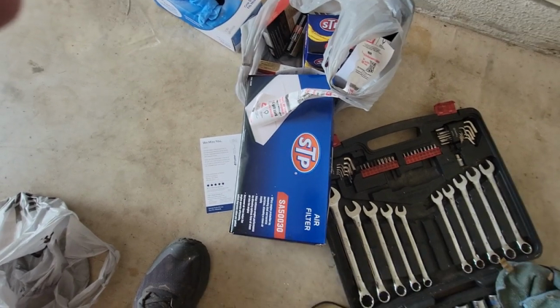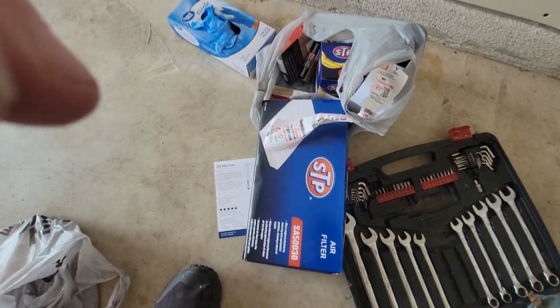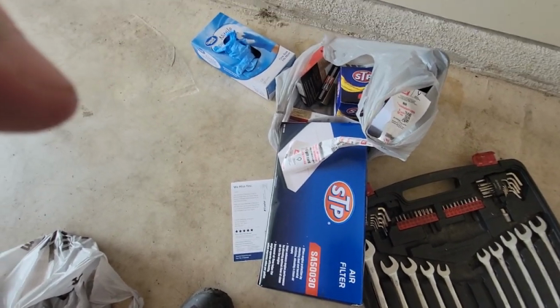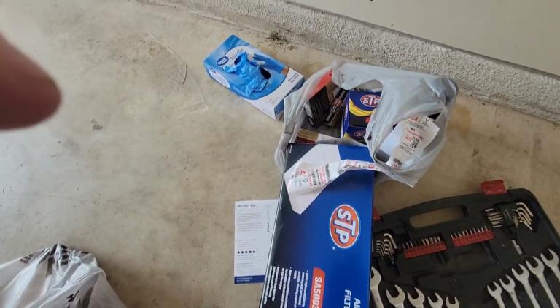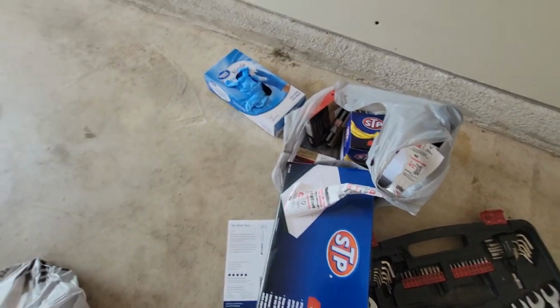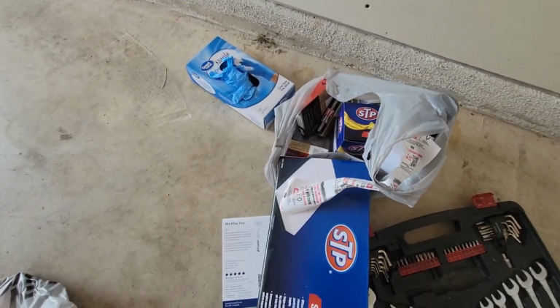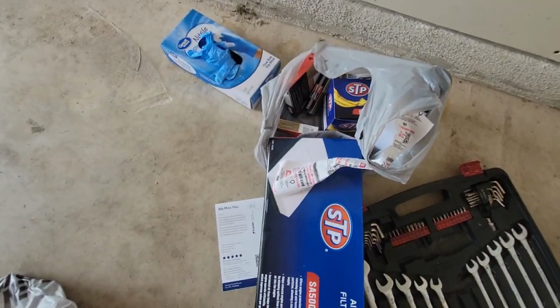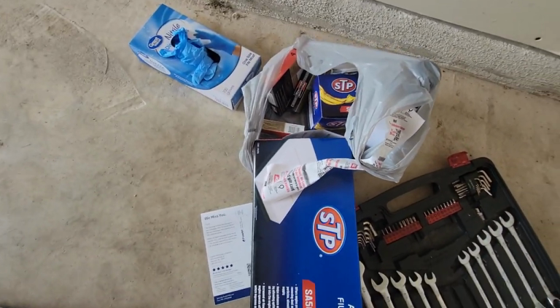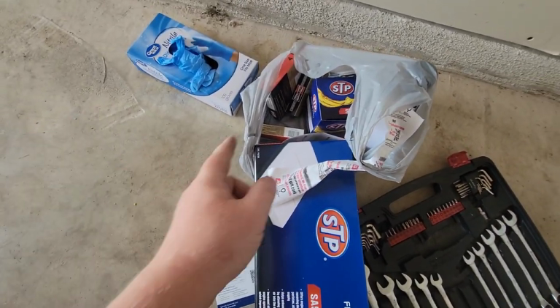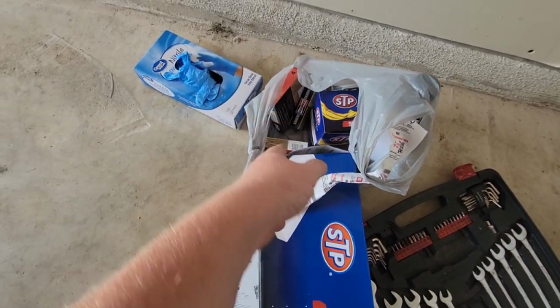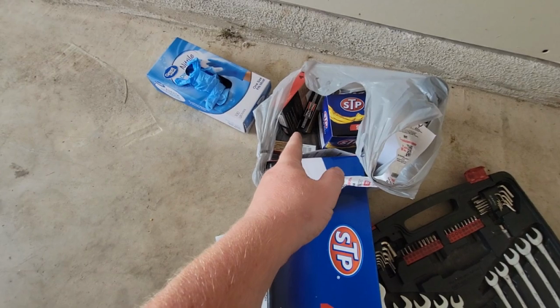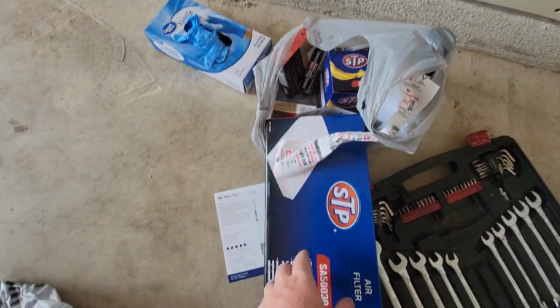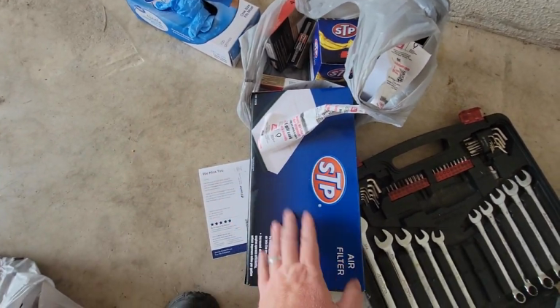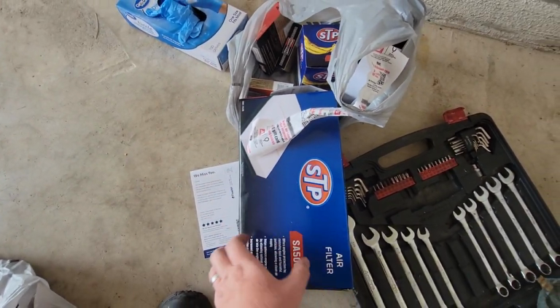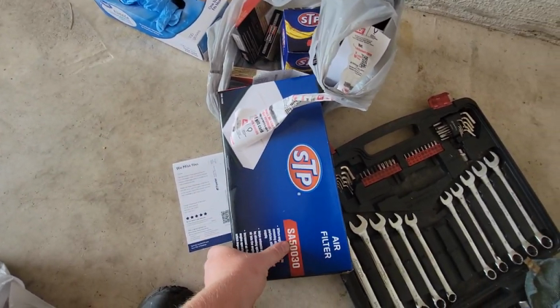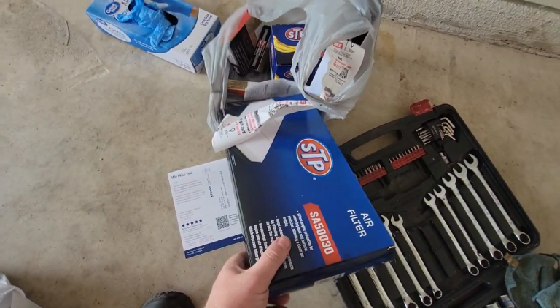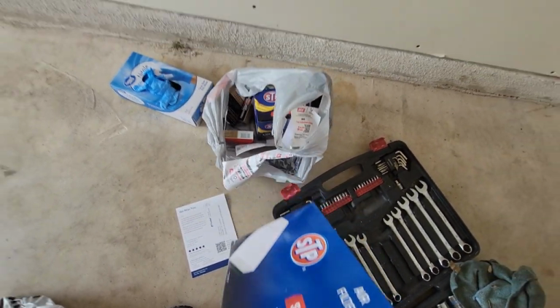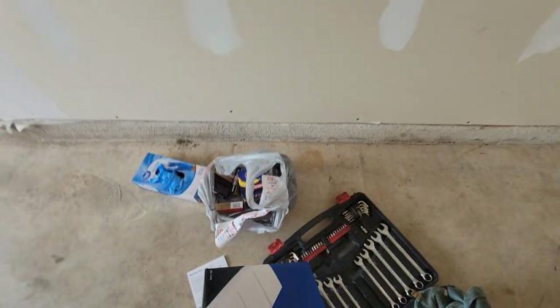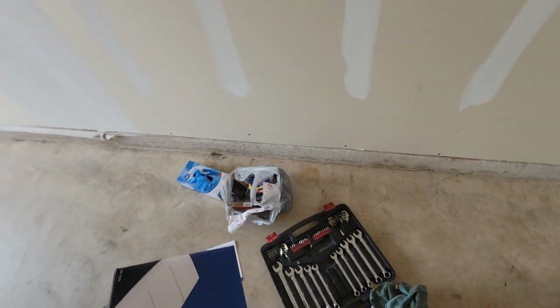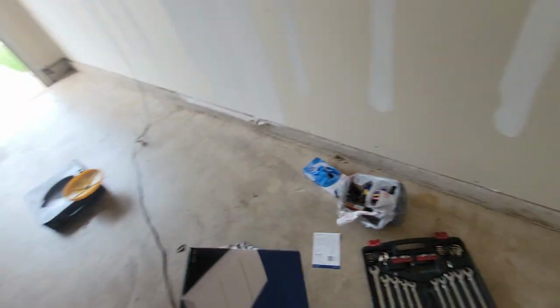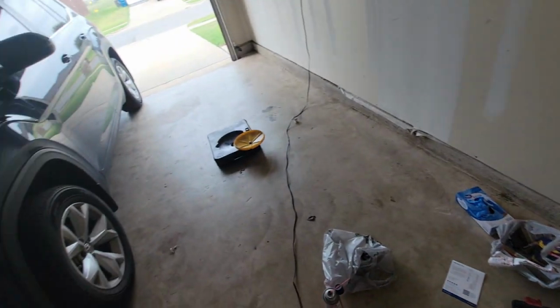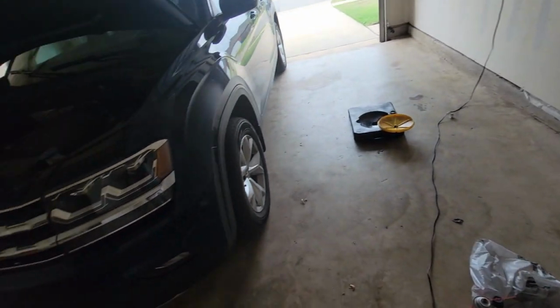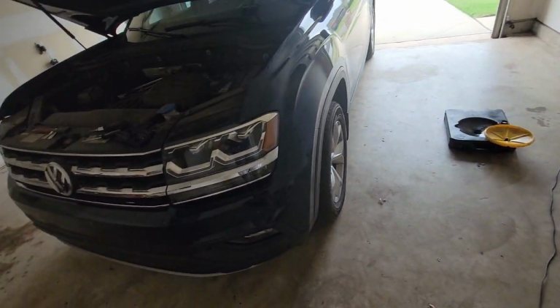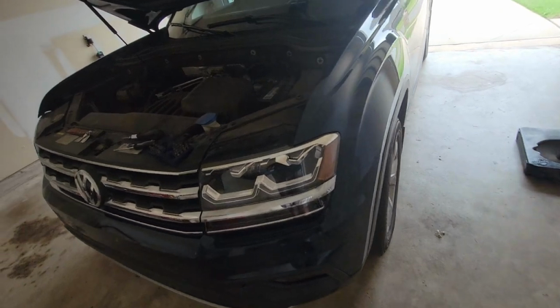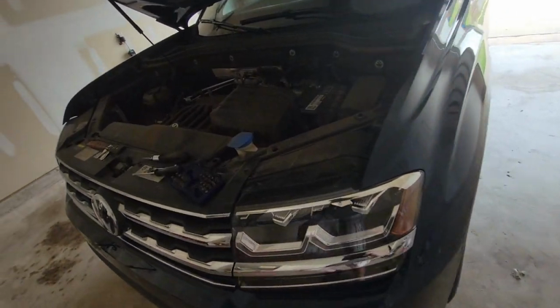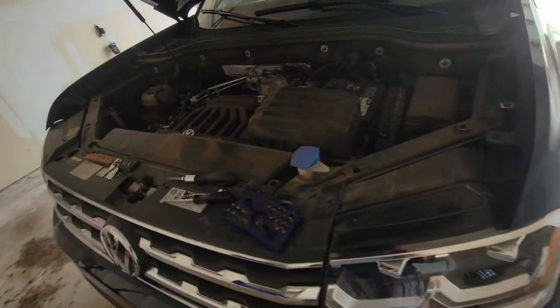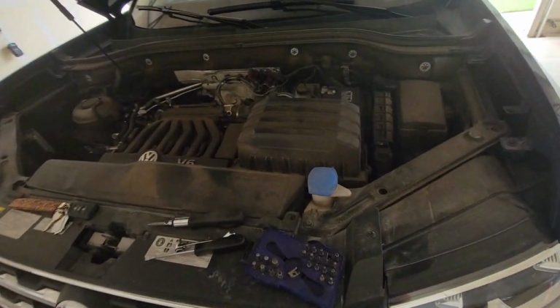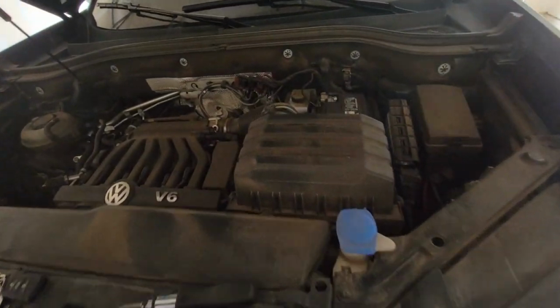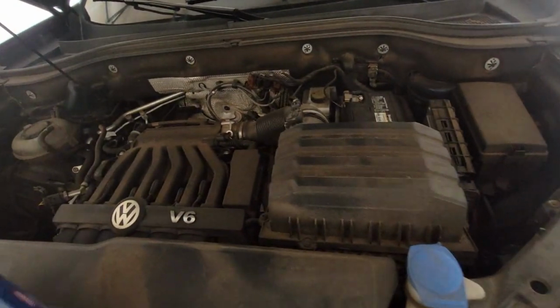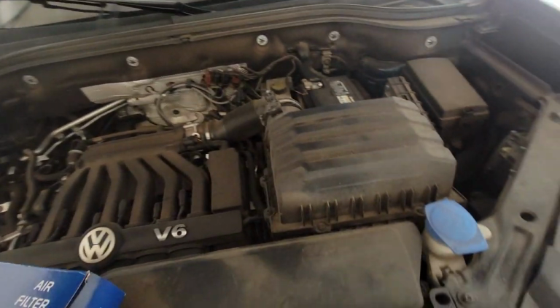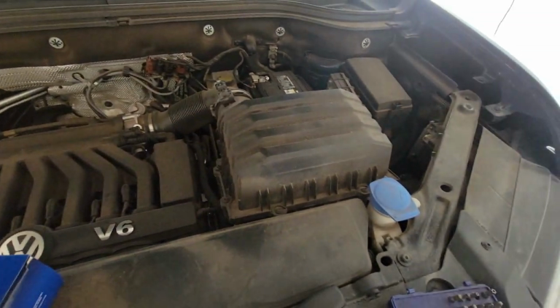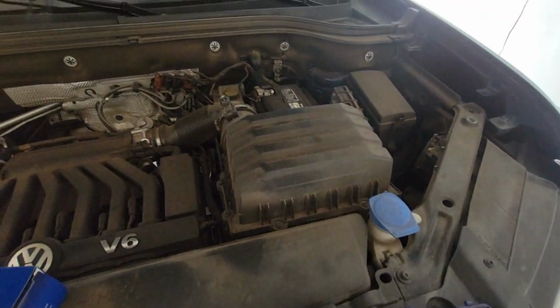We've got our oil filter, spark plugs, and air filter. We'll do the air filter first because it's on top and probably the easiest thing to get to.